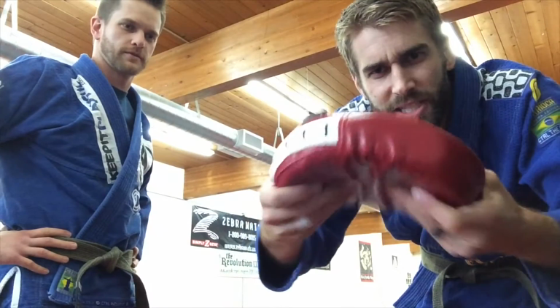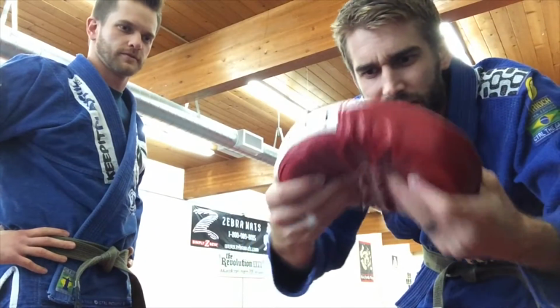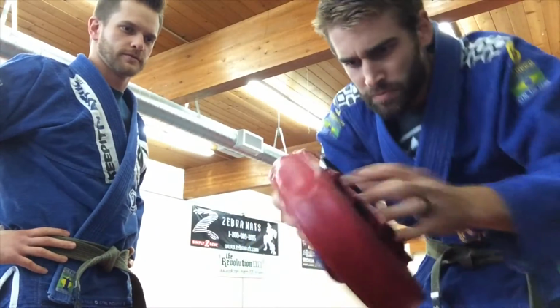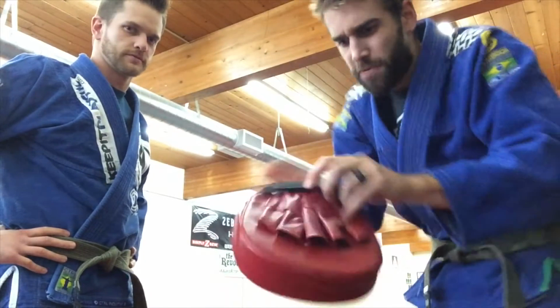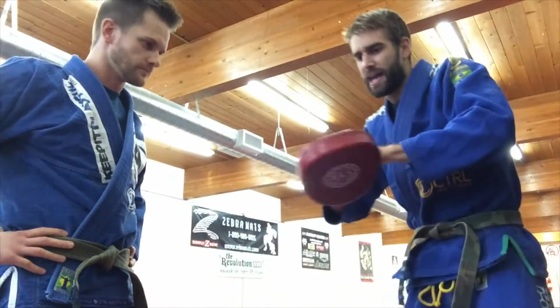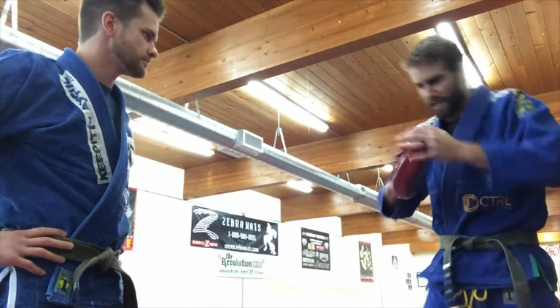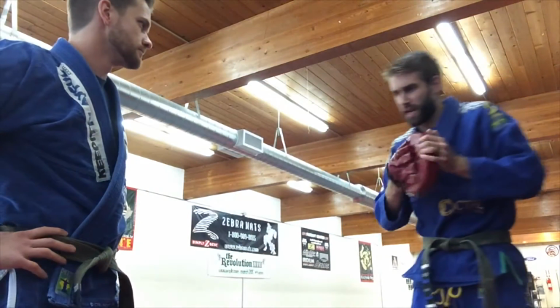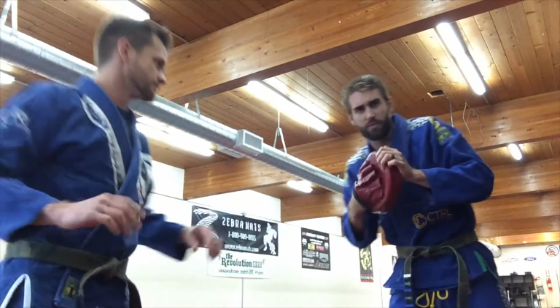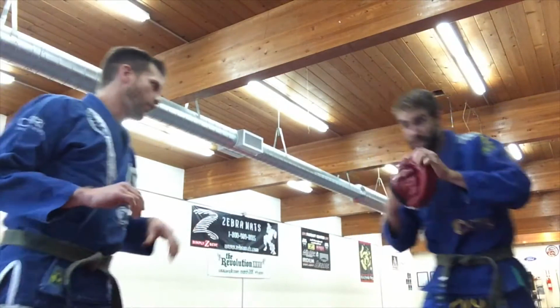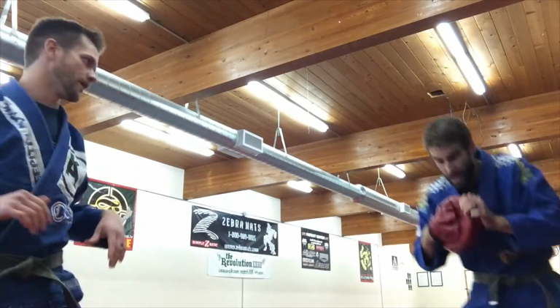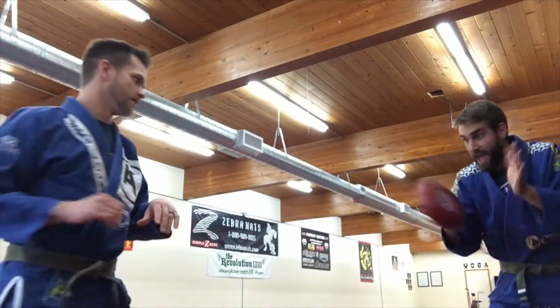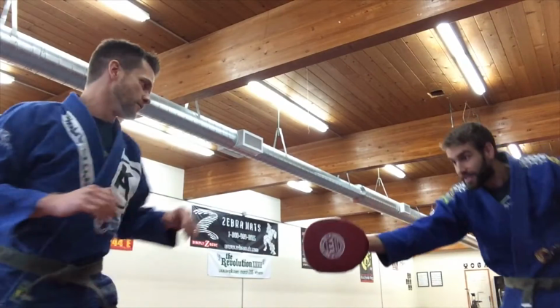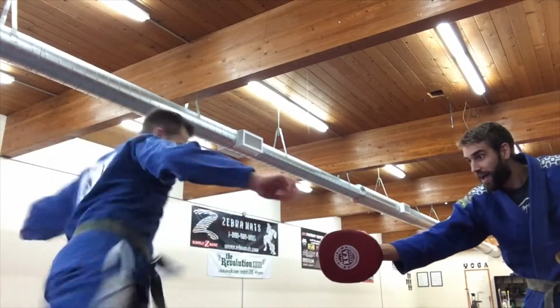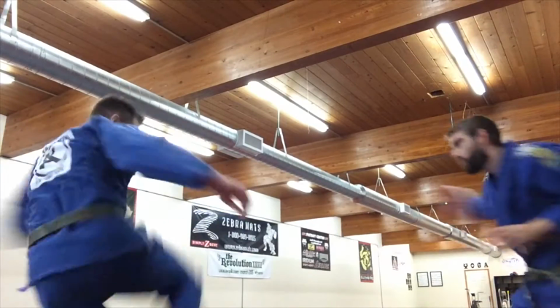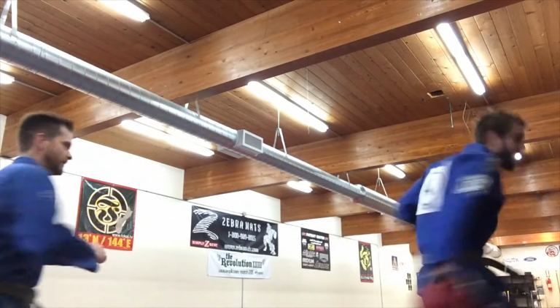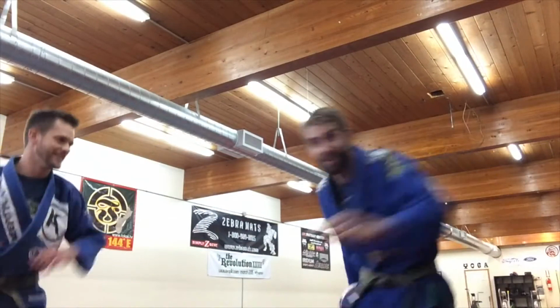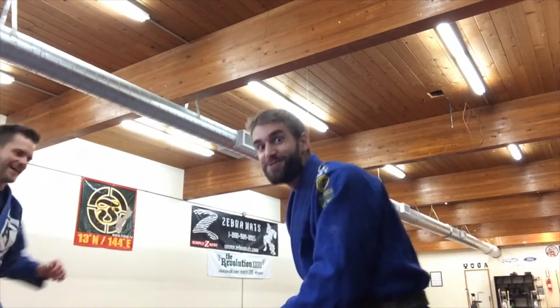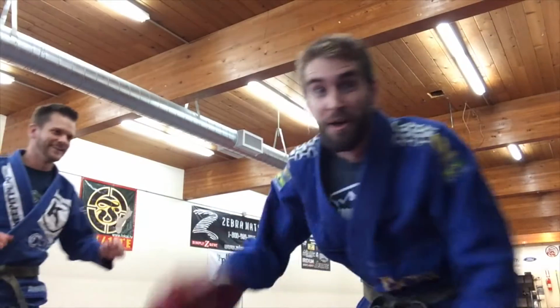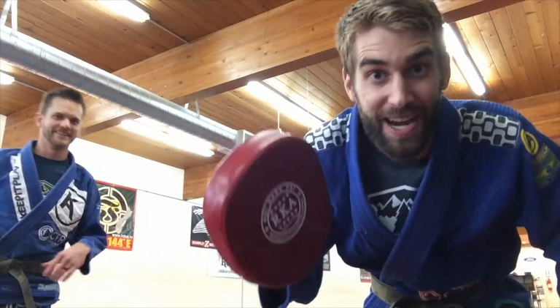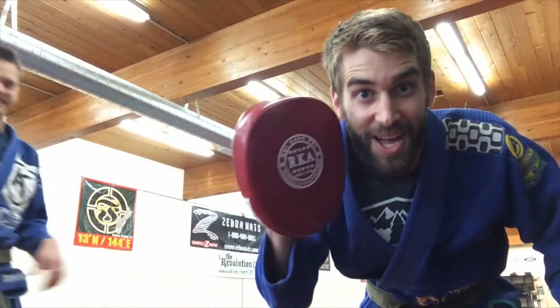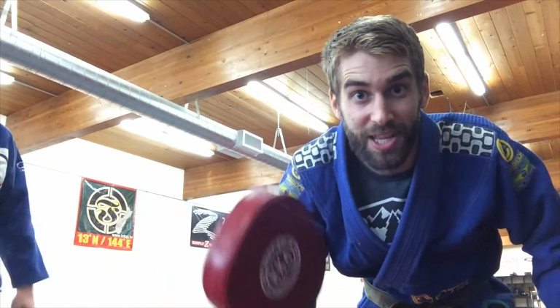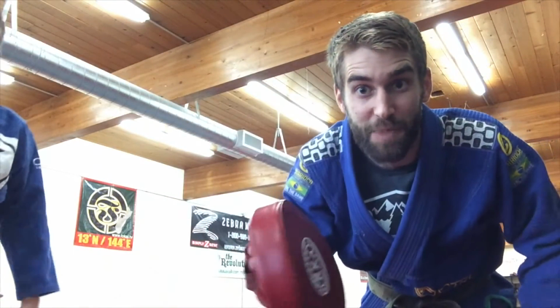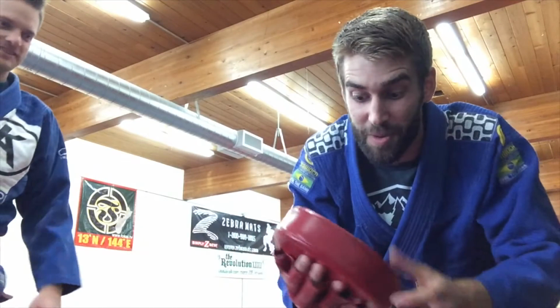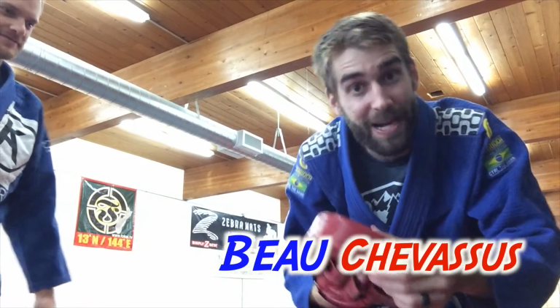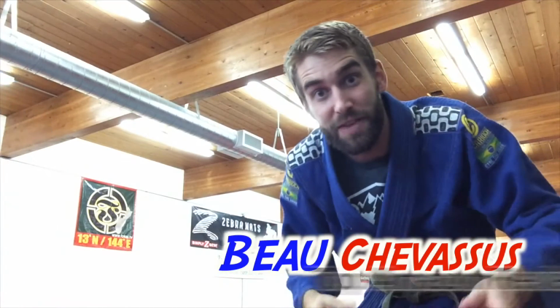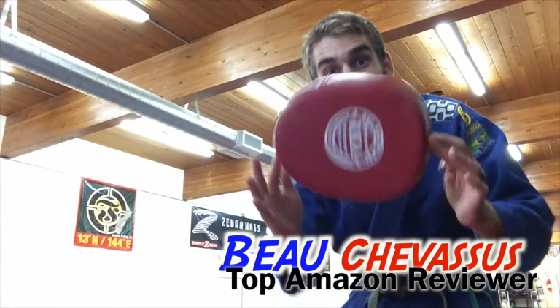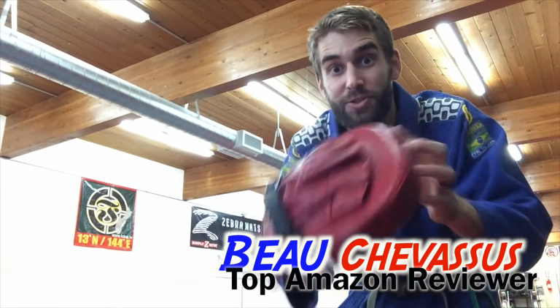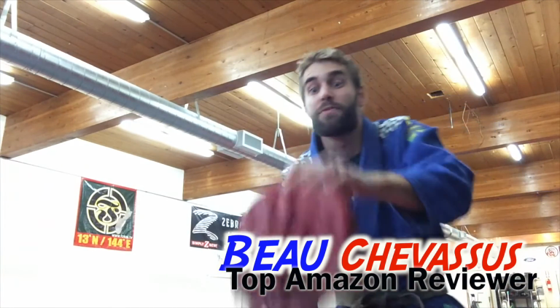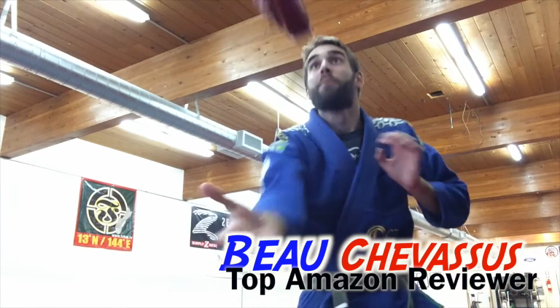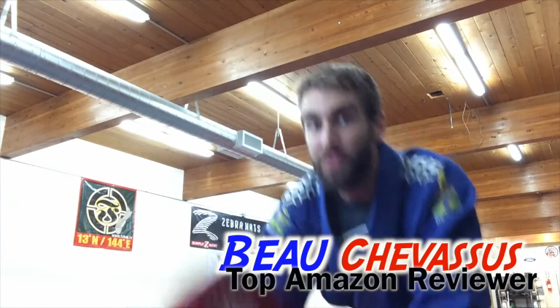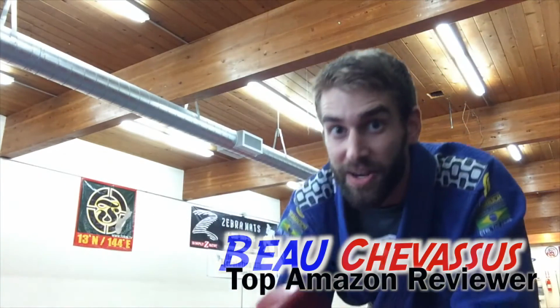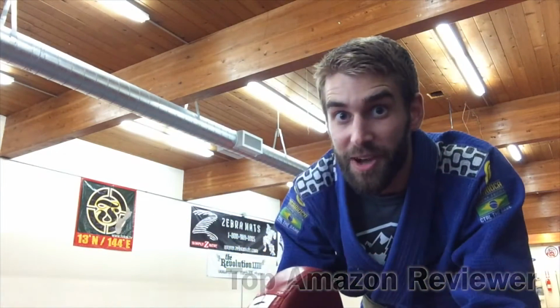And a kick — let's try a kick real quickly. For the price, totally best bang for your buck. My name is Beau Shevisu and I look forward to demonstrating and reviewing more fun things here on Amazon.com.